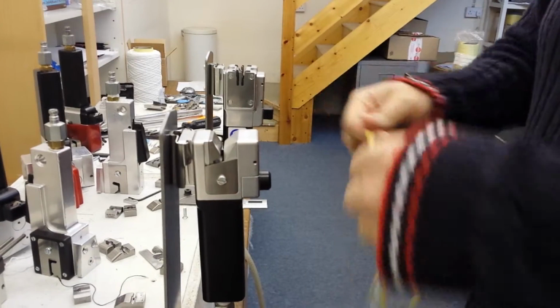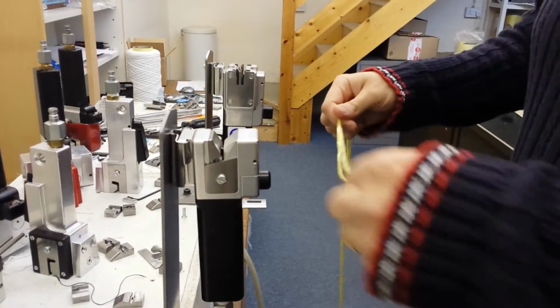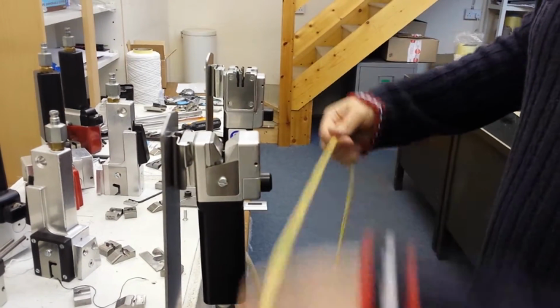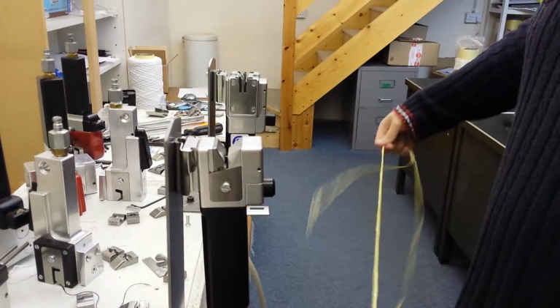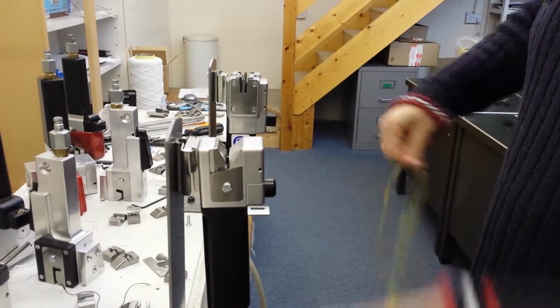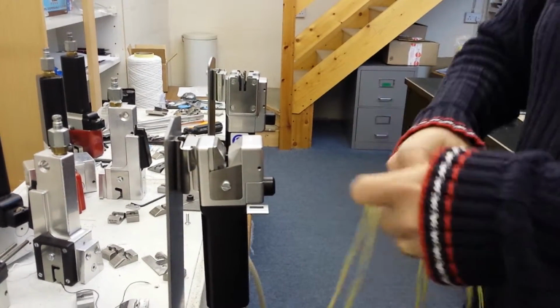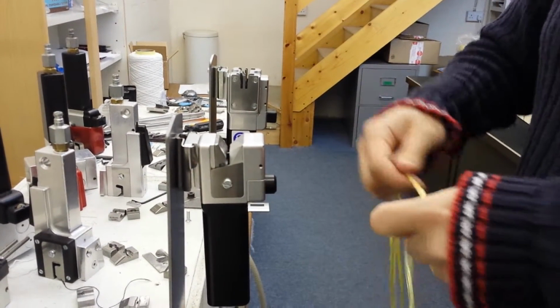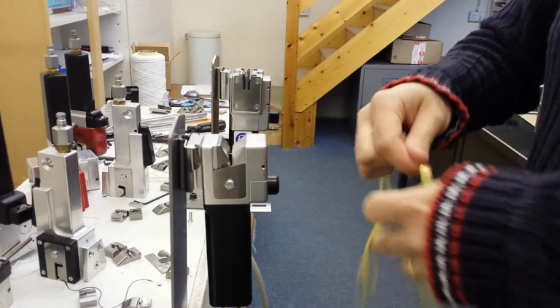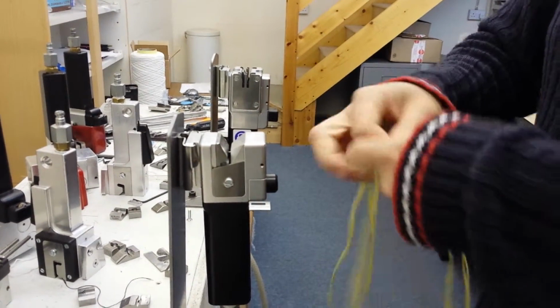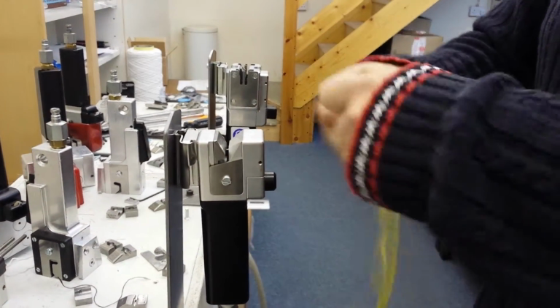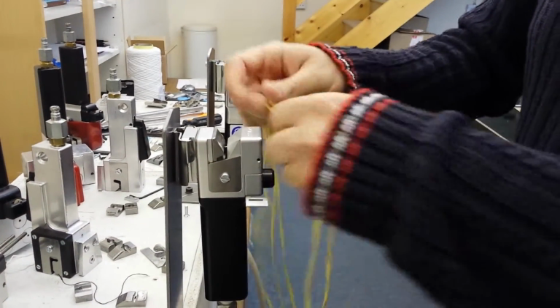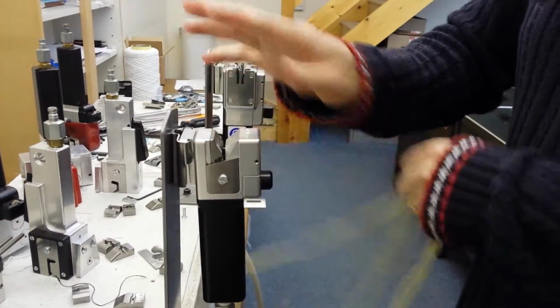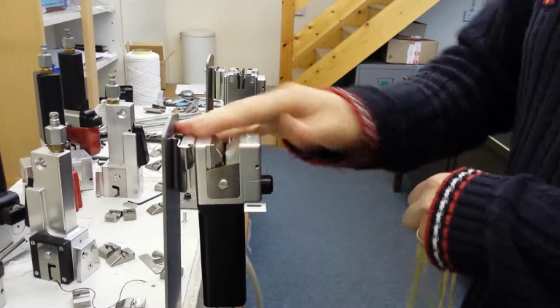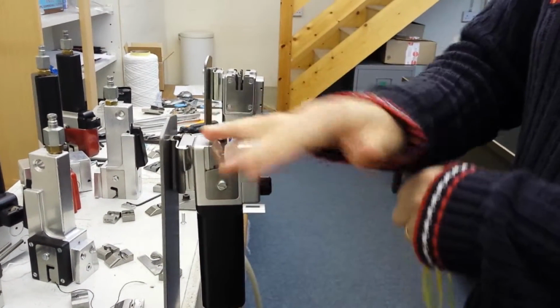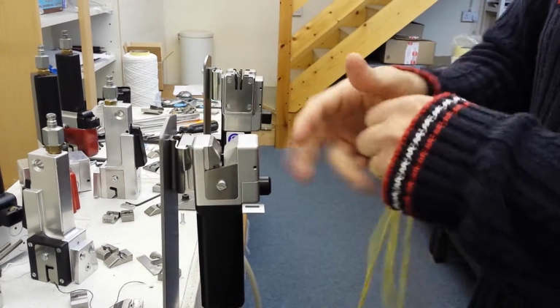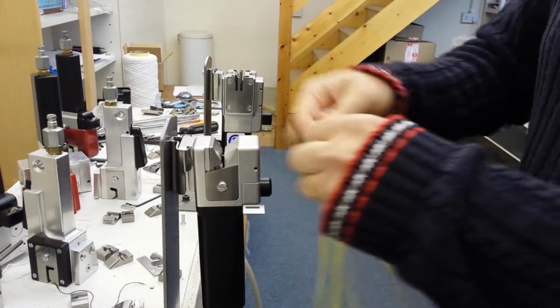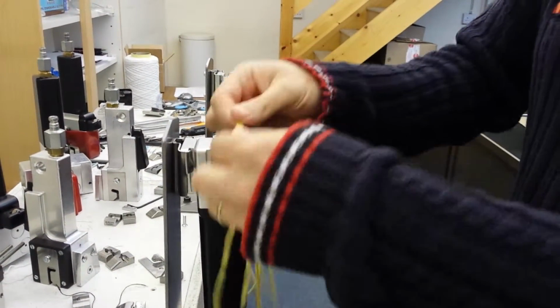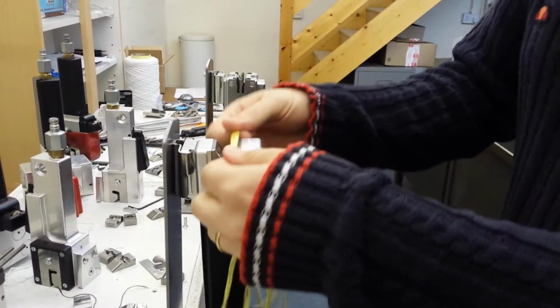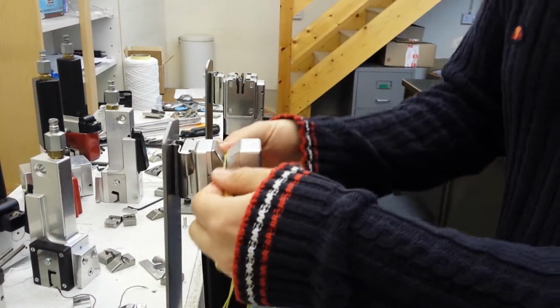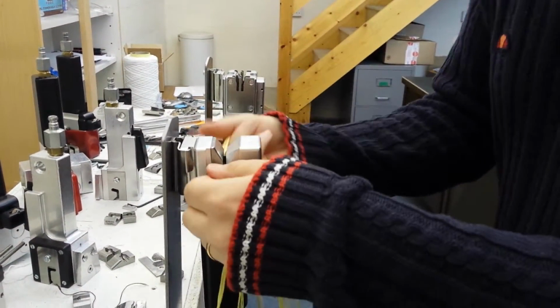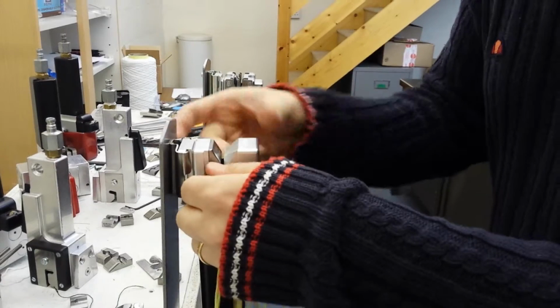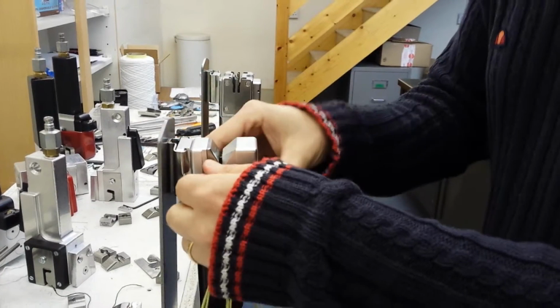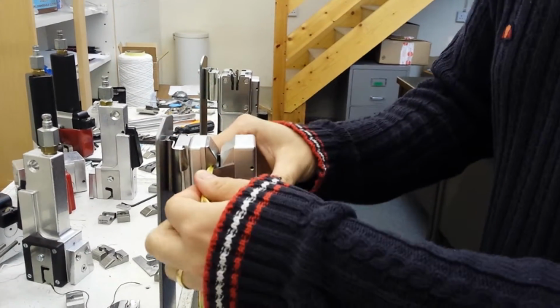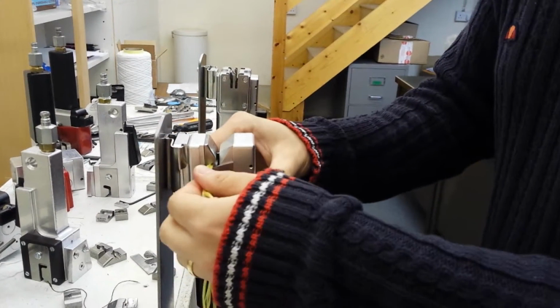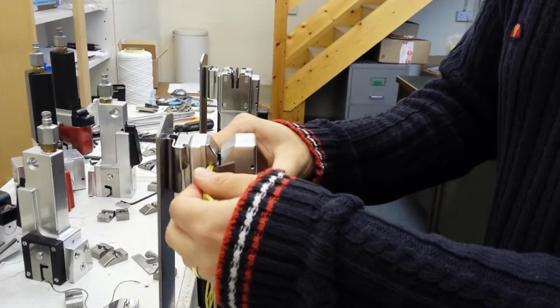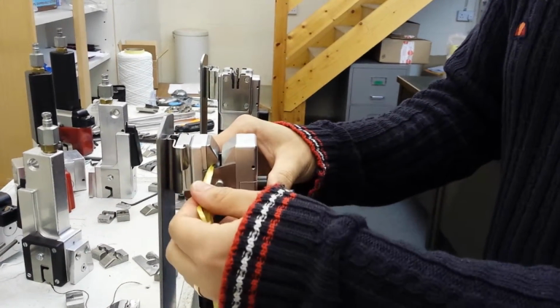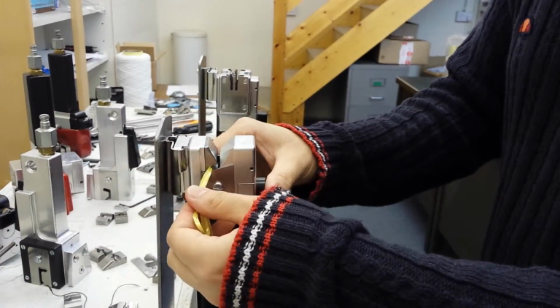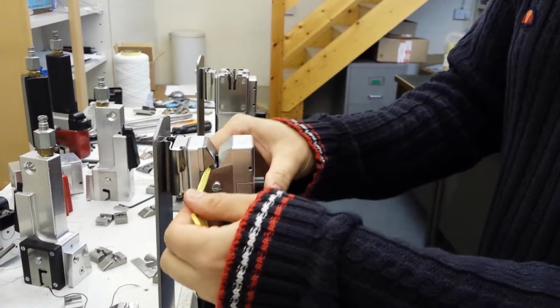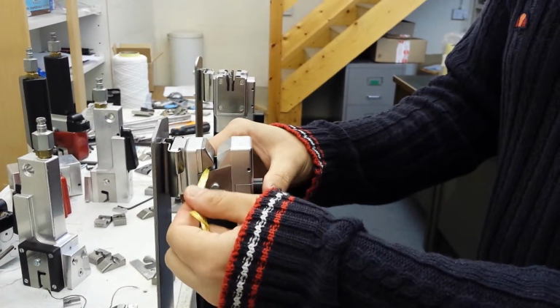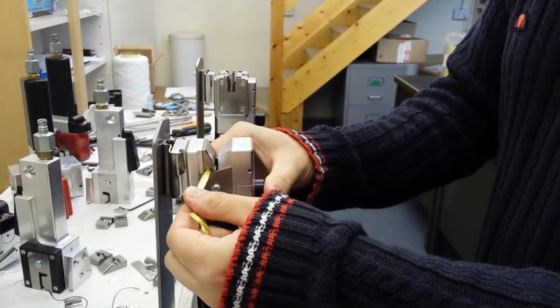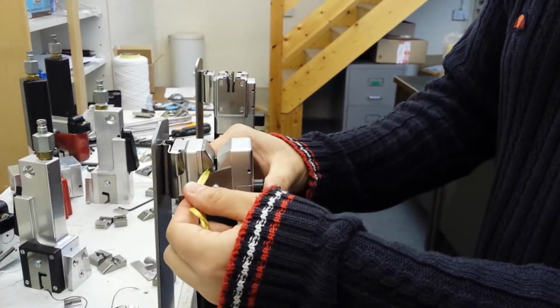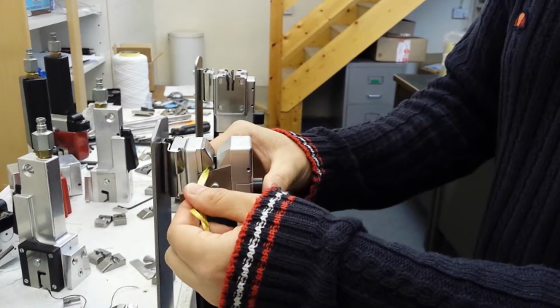With this model, there's no knife assembly, so it's manual cutting, but you can achieve a much stronger splice.